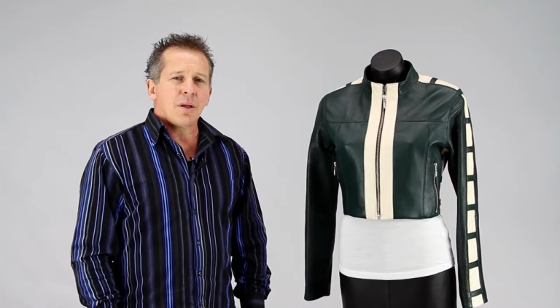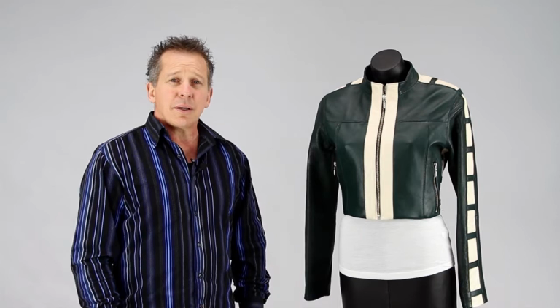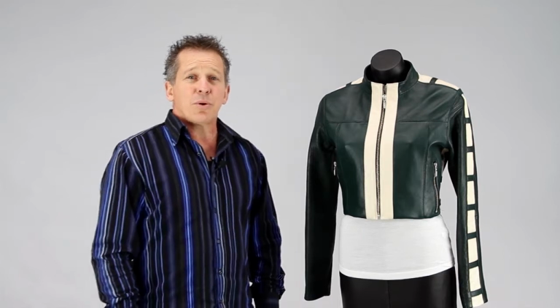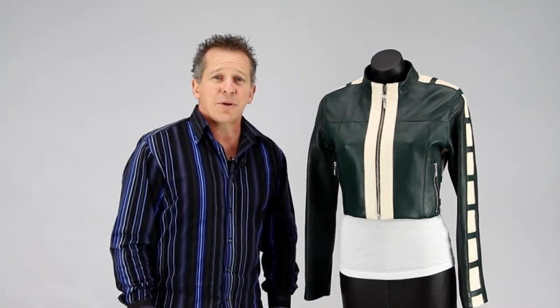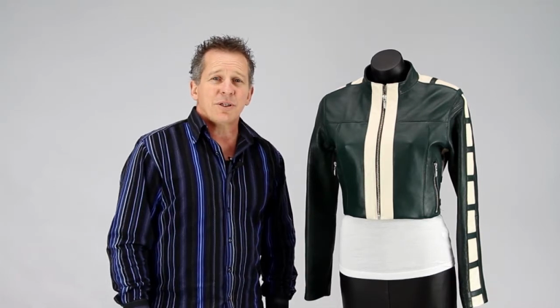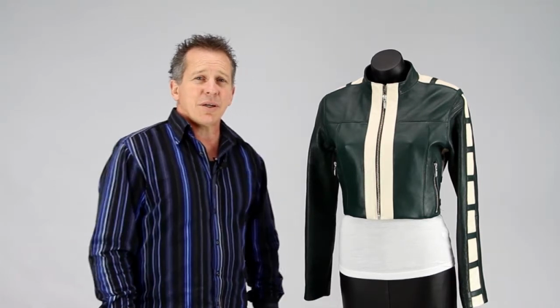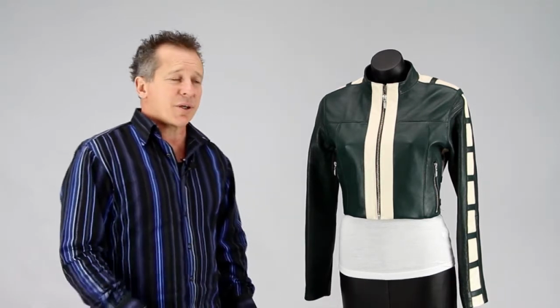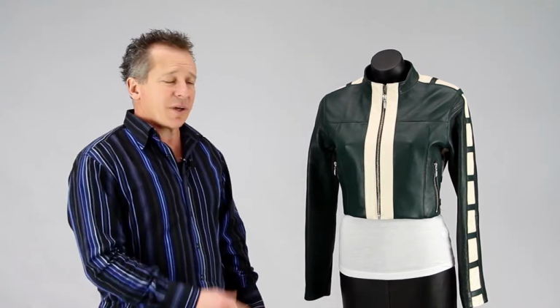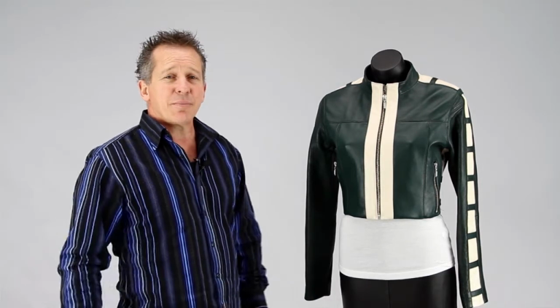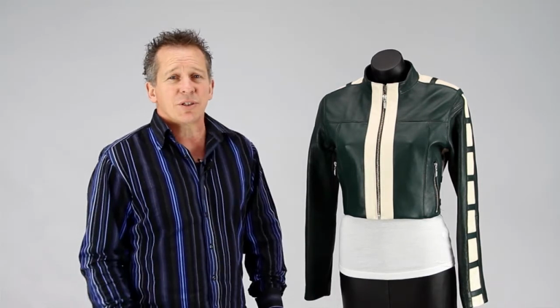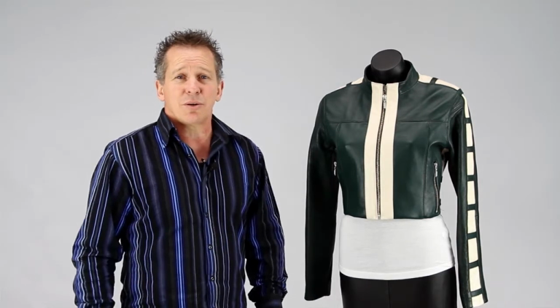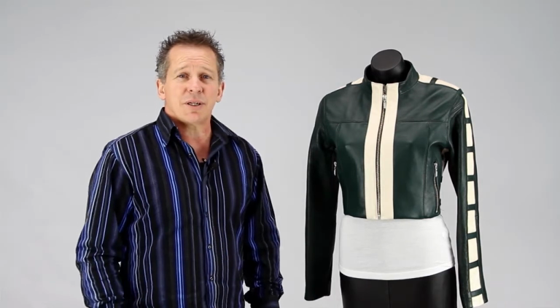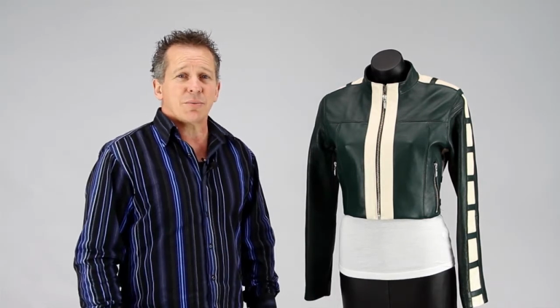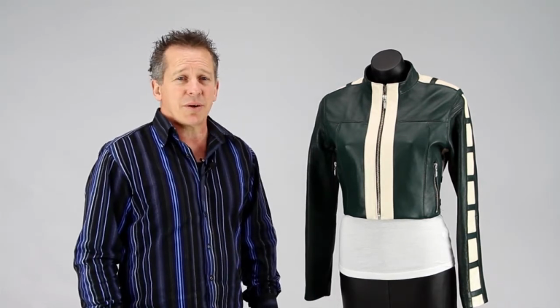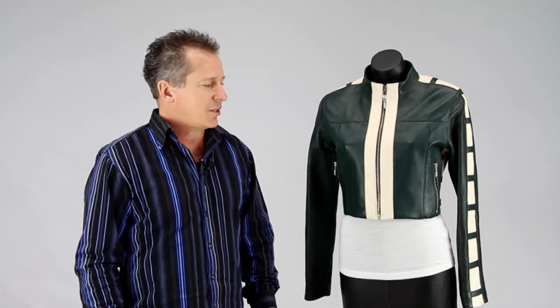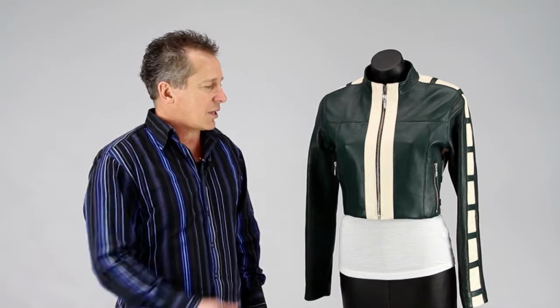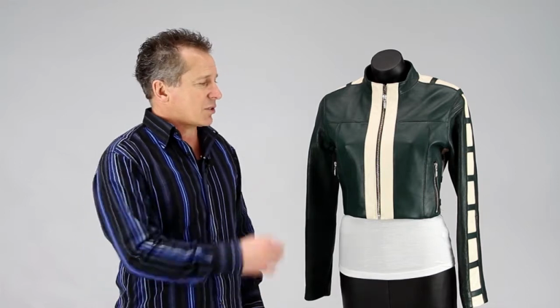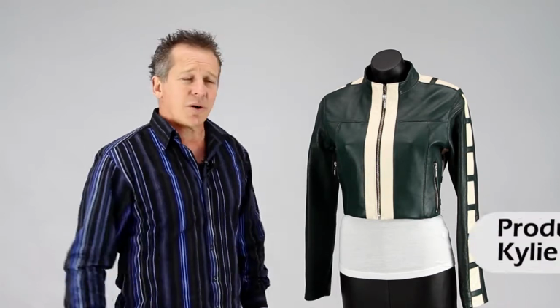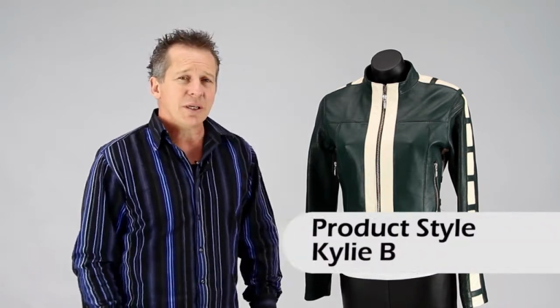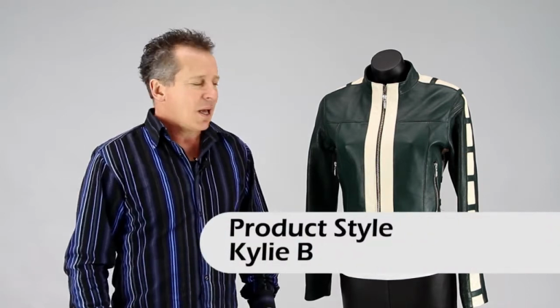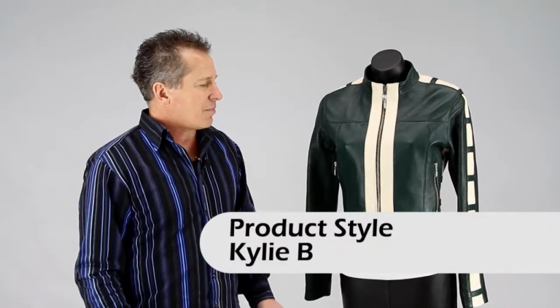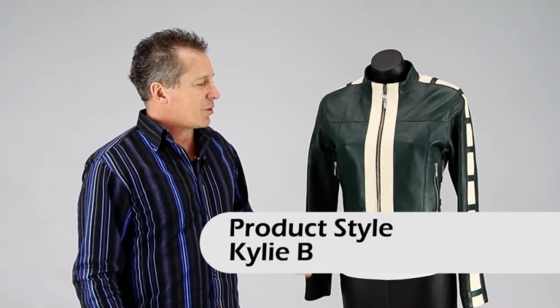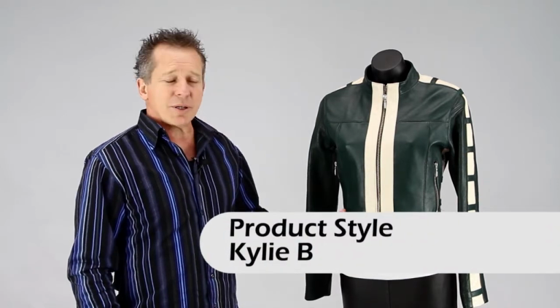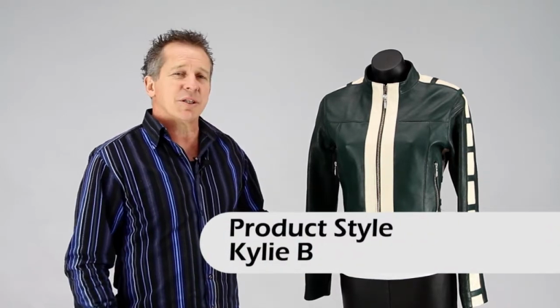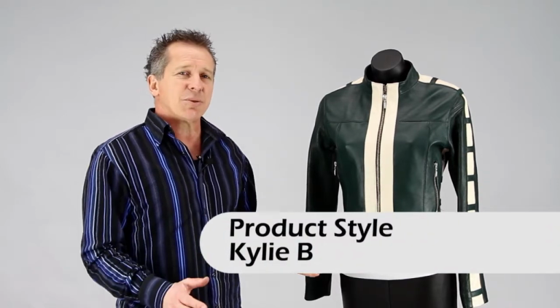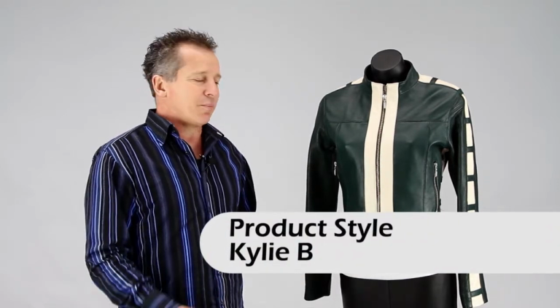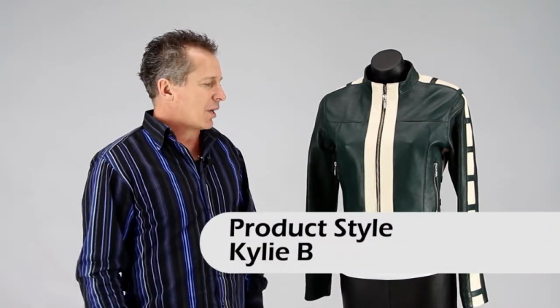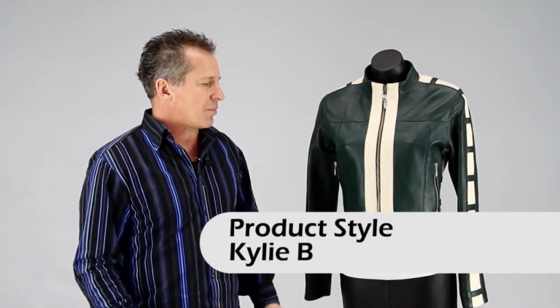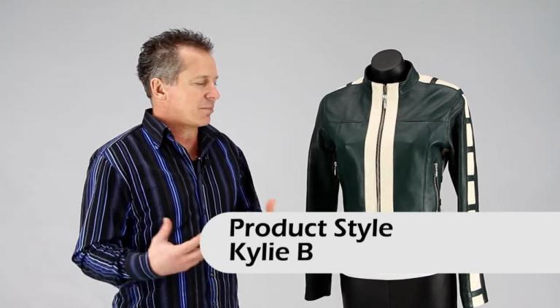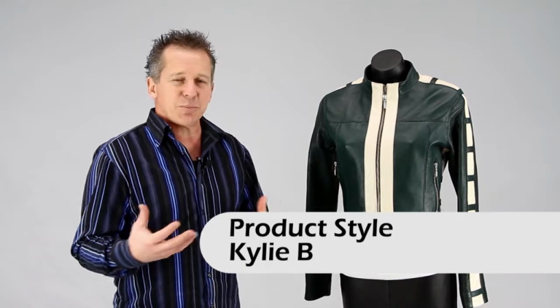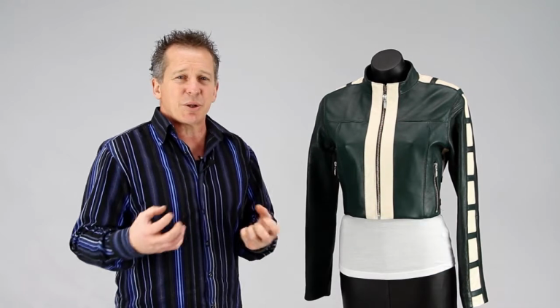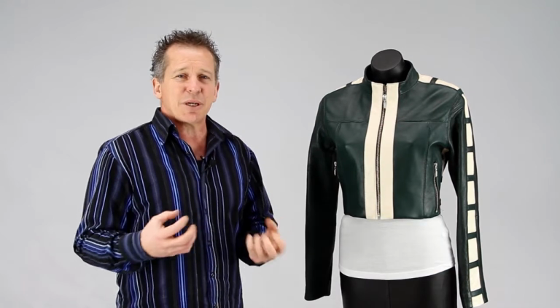Hi, I'm Paul from Leather Image and I'm showing you one of our female dress style jackets that we have in our range. This is a style Kylie, very popular especially in the summertime, in that spring, summer.